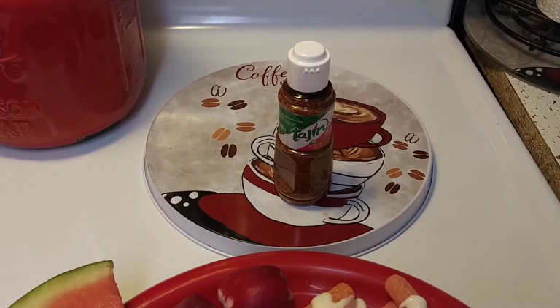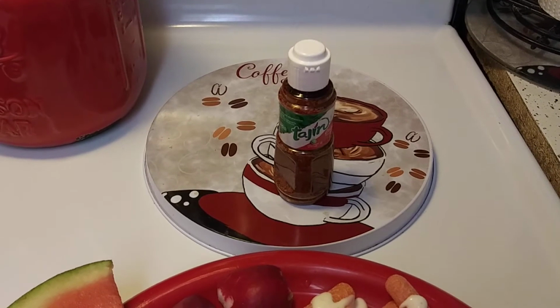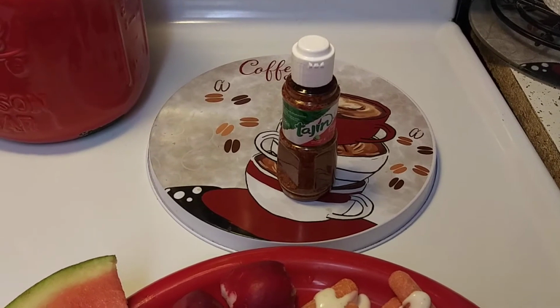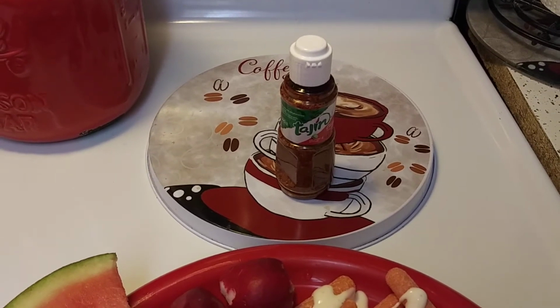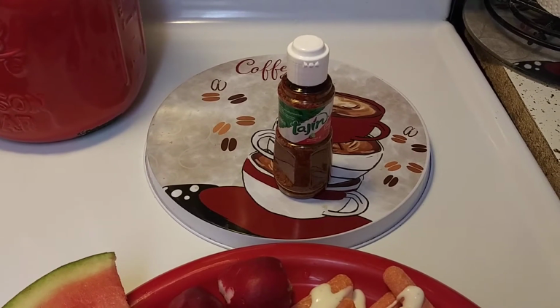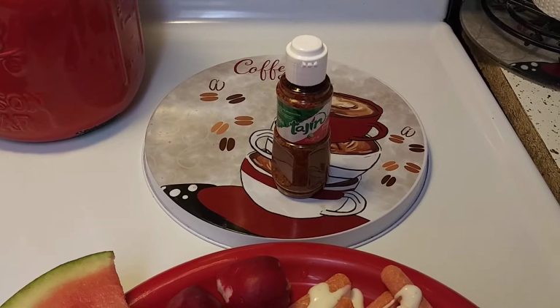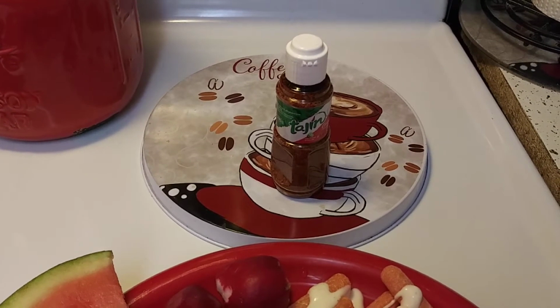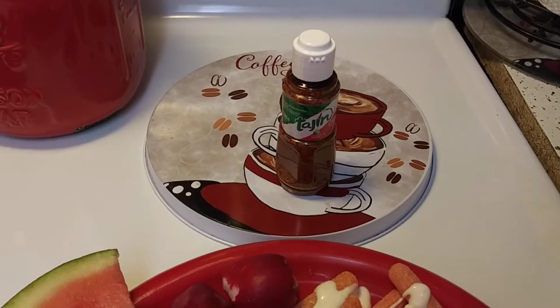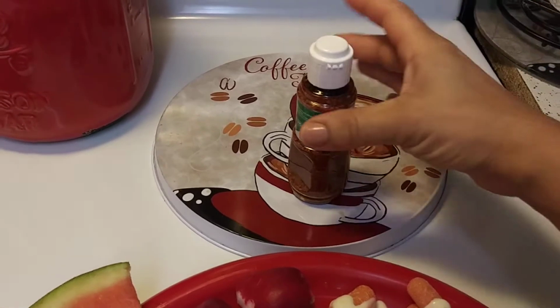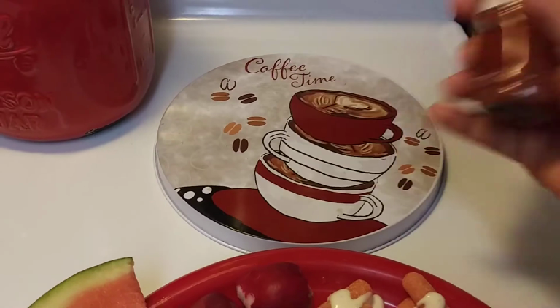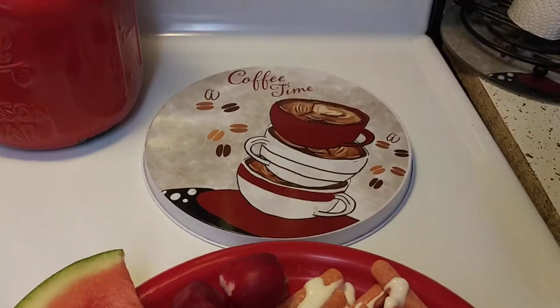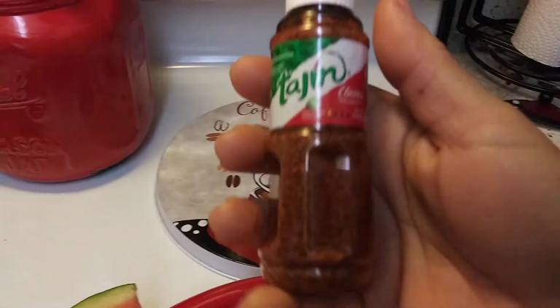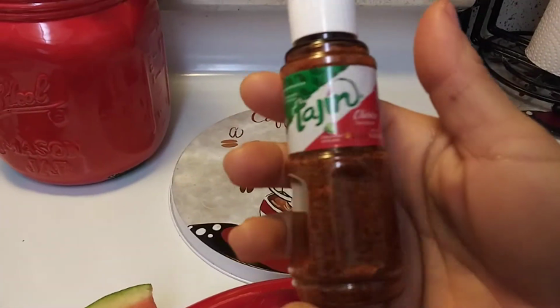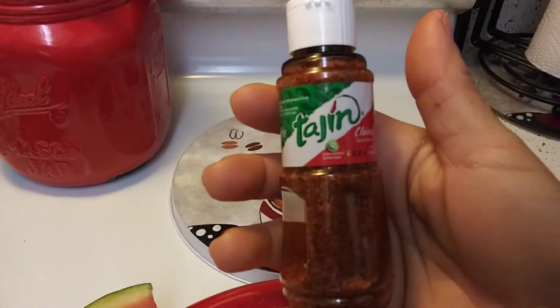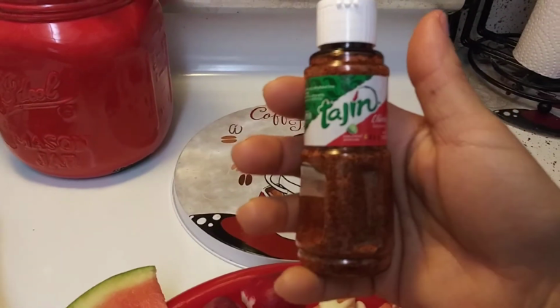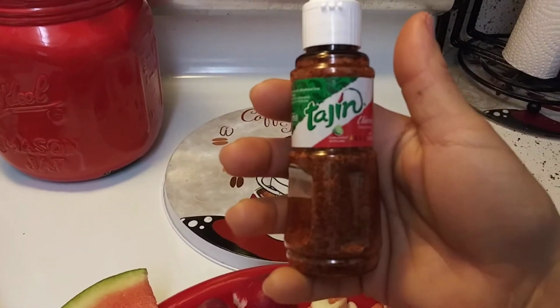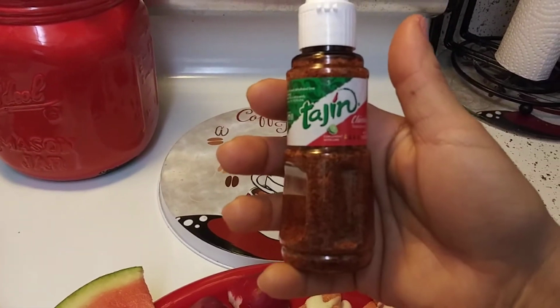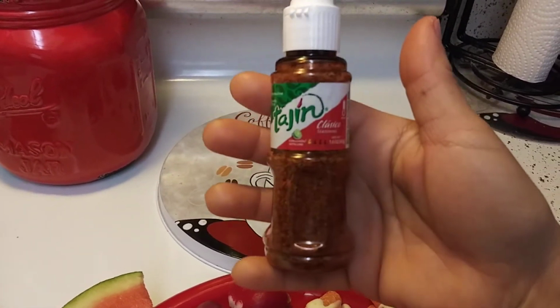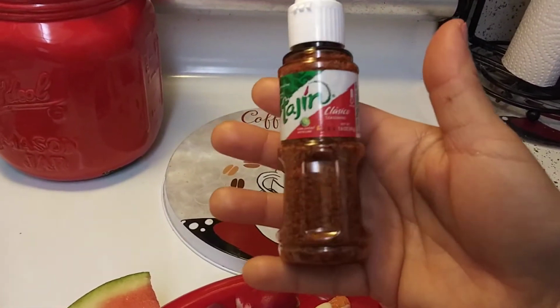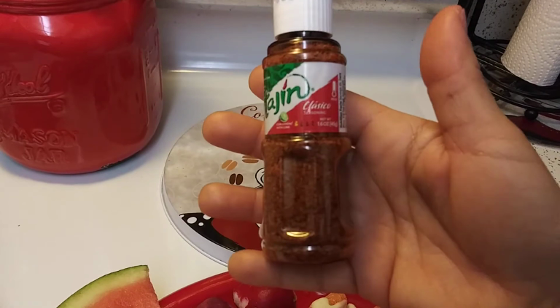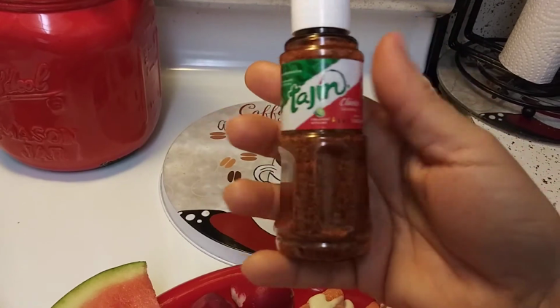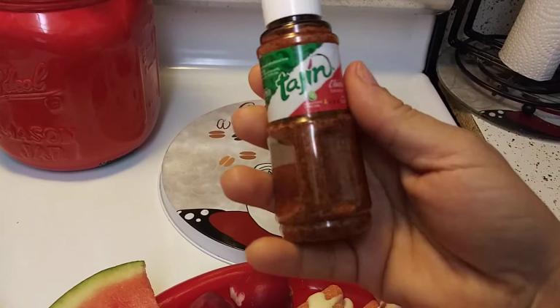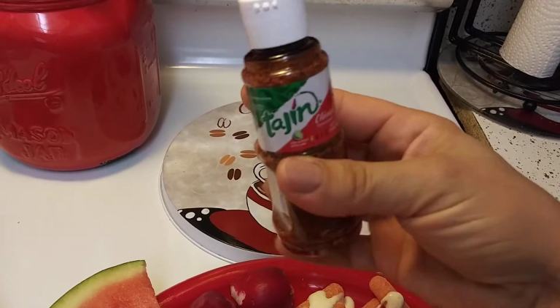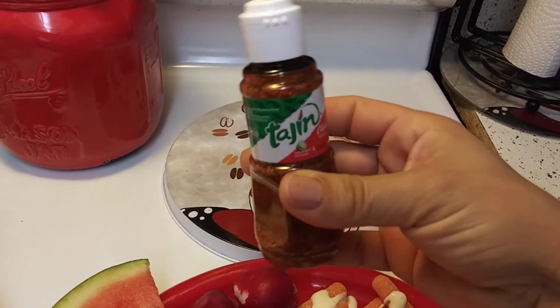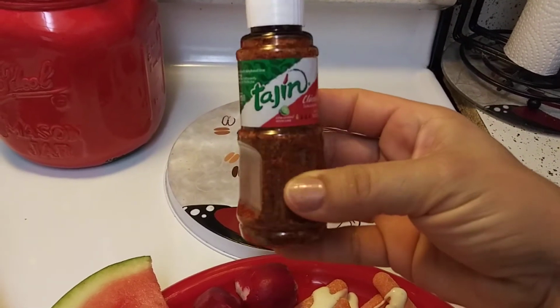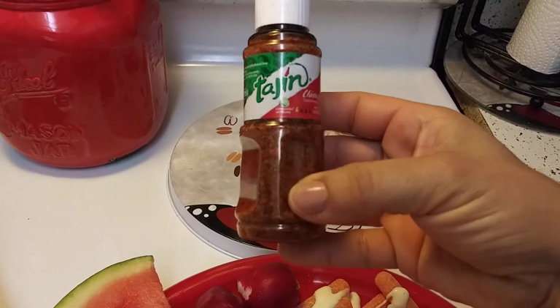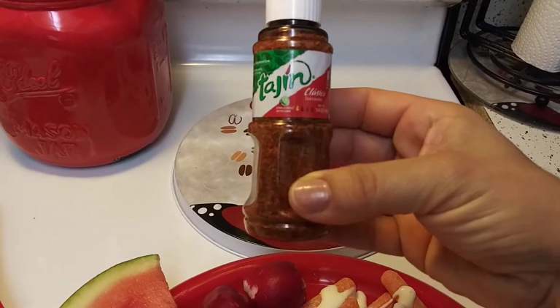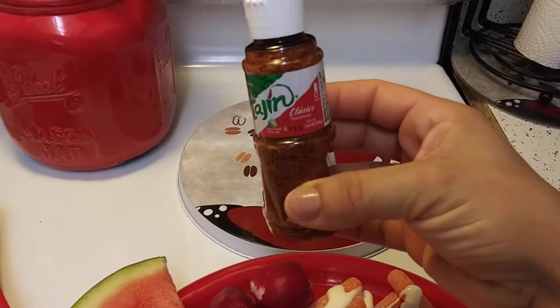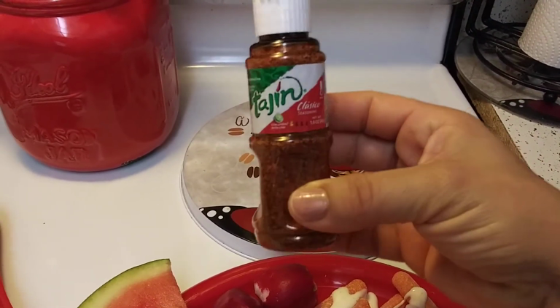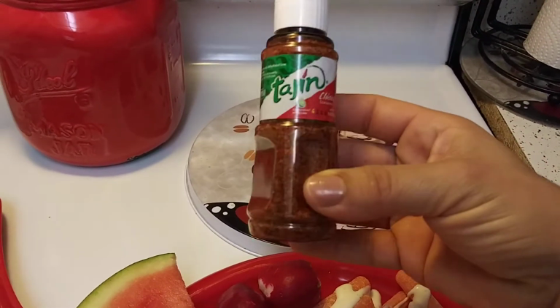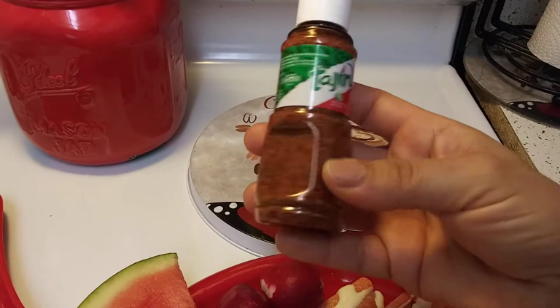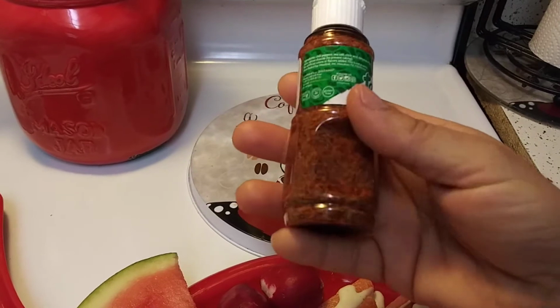Hey guys, I hope everyone out there is safe and doing well. So I finally gave in and I found Tajin. I hope this is the one that everybody uses. I found the little one at Dollar Tree — they just got them in.